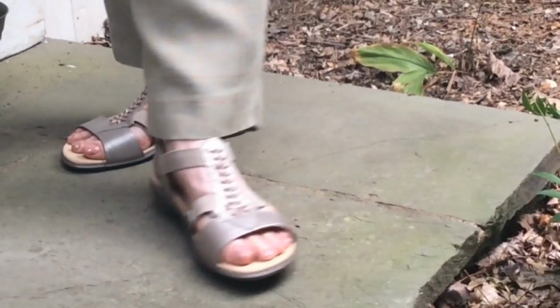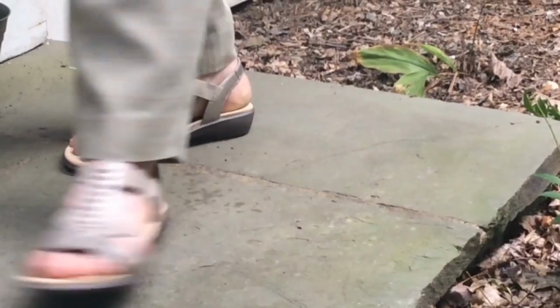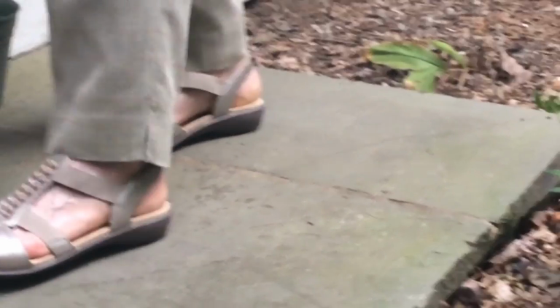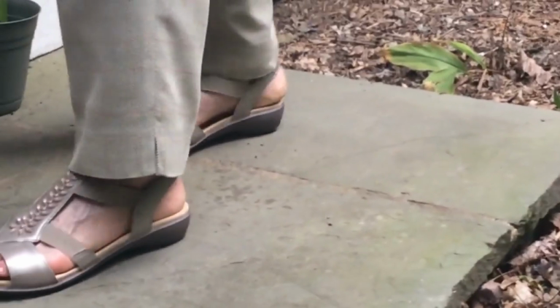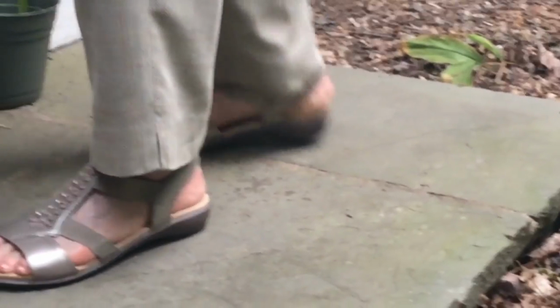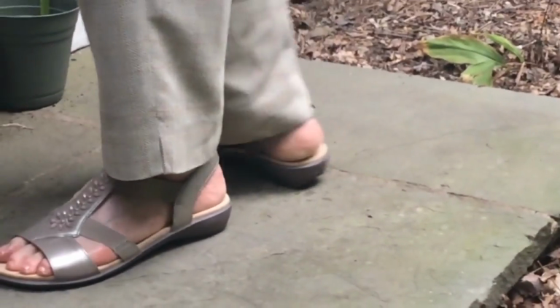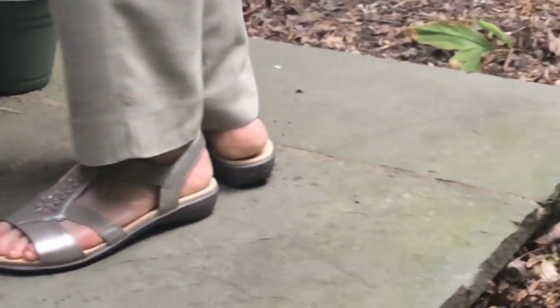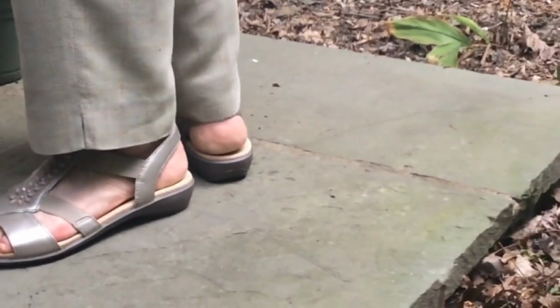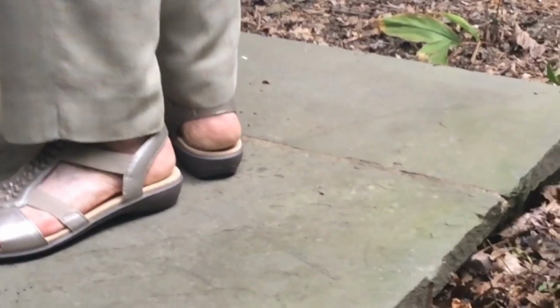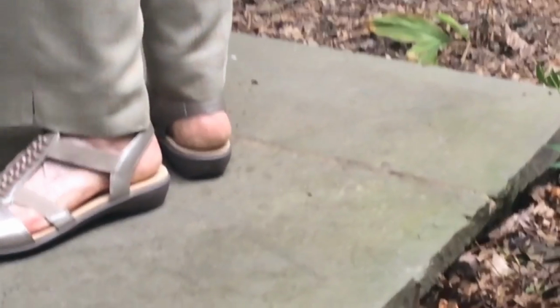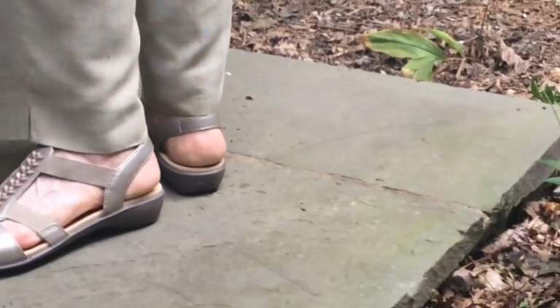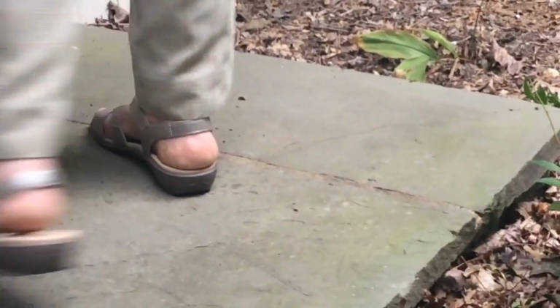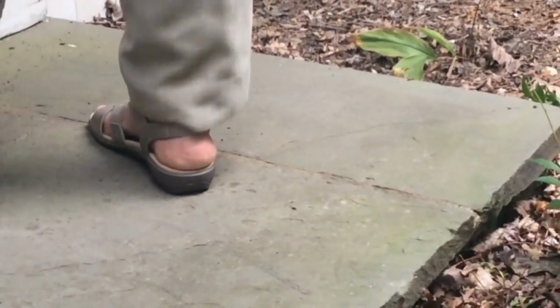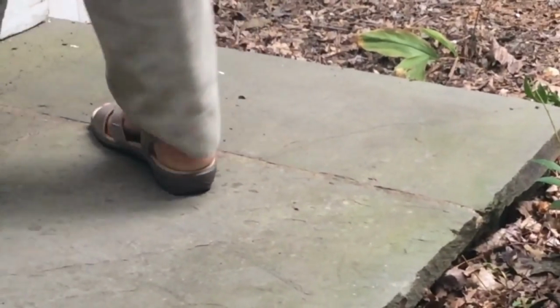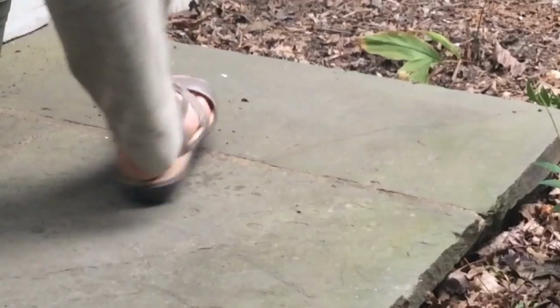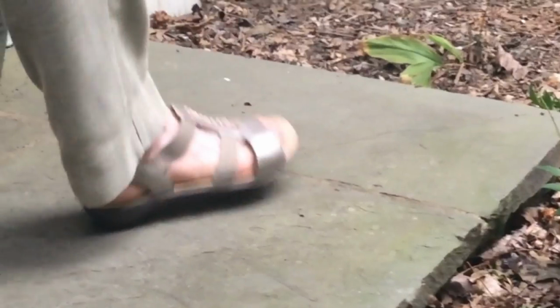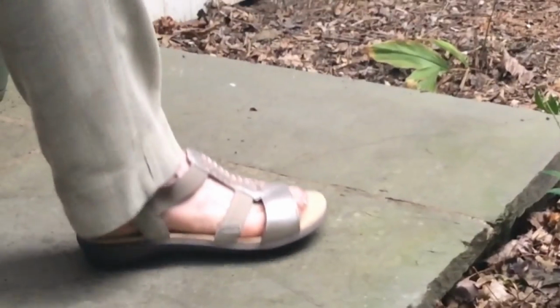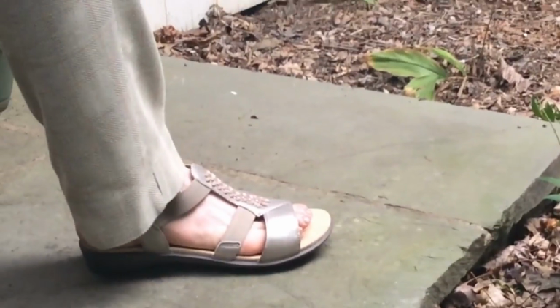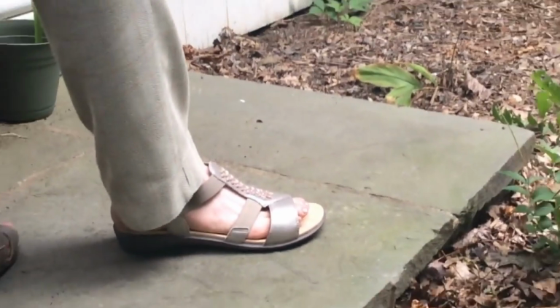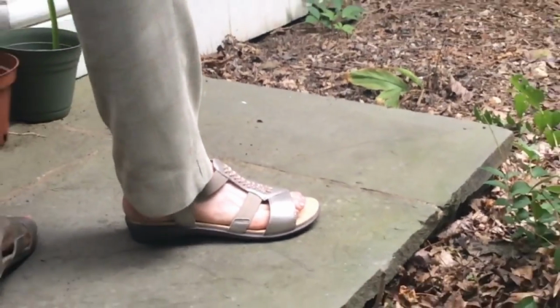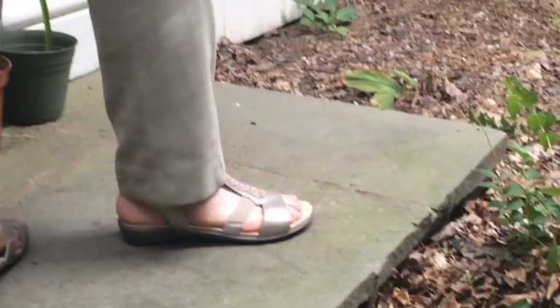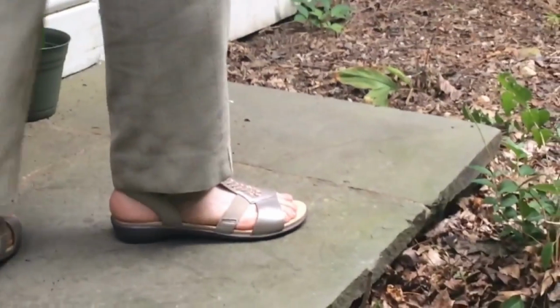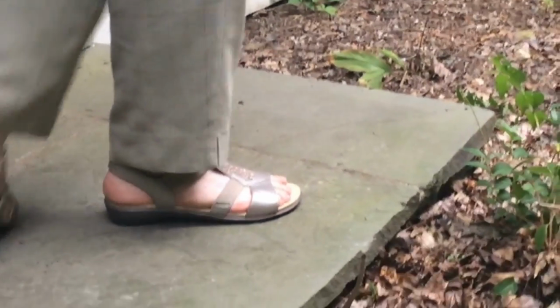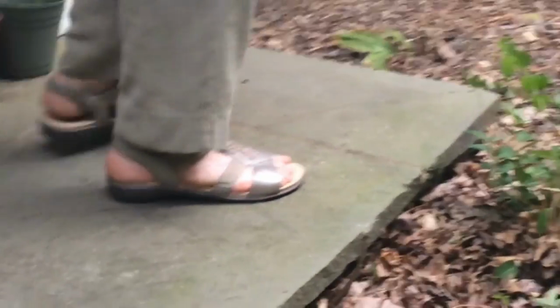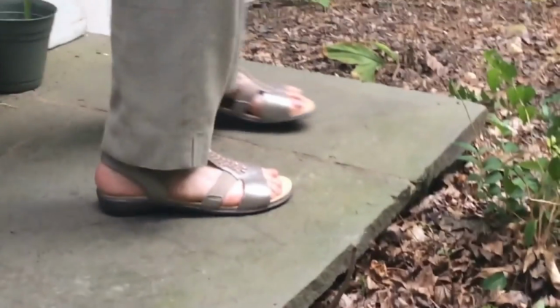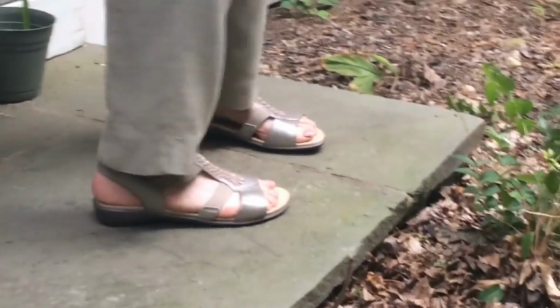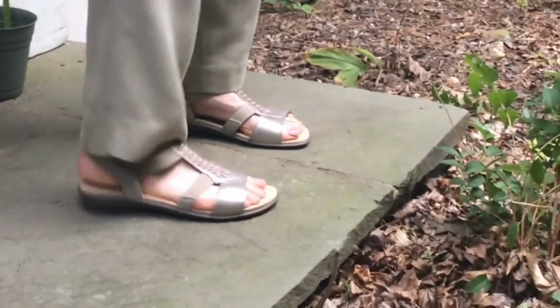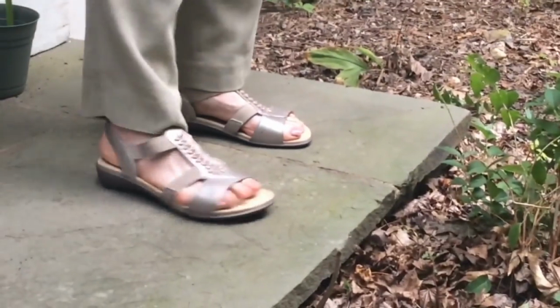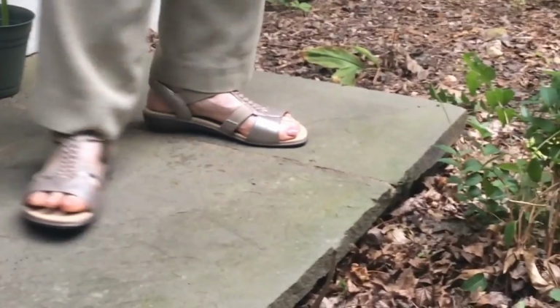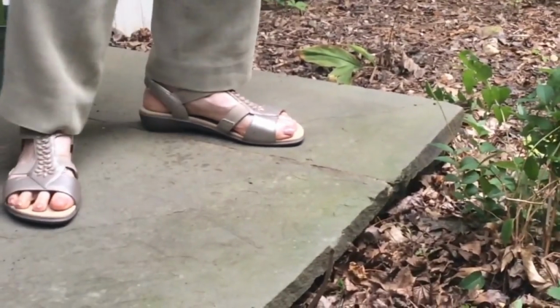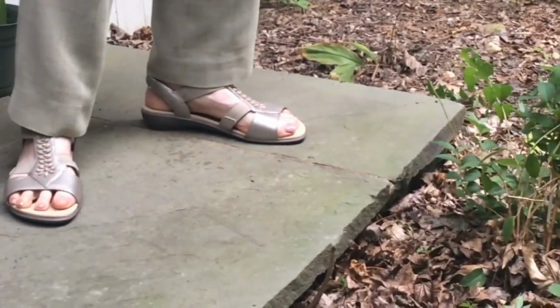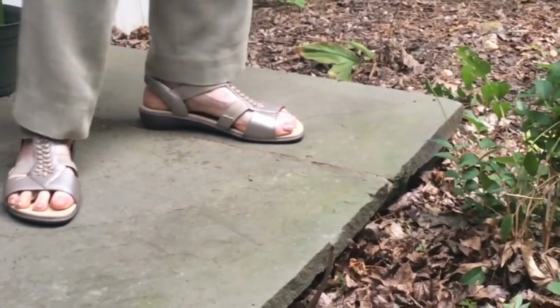Hi, it's Emma from StyleChicks.com. Are you on your feet all day? Want a stylish but supportive sandal for when errands, playtime, and vacations mean hours of walking or standing?